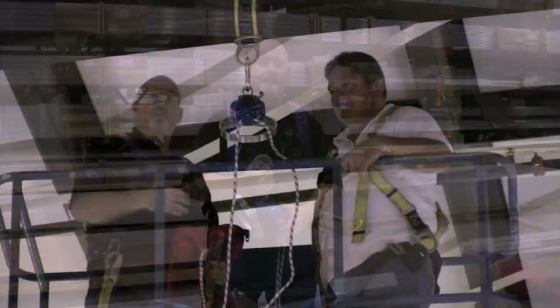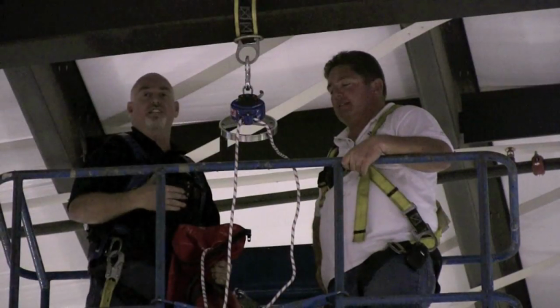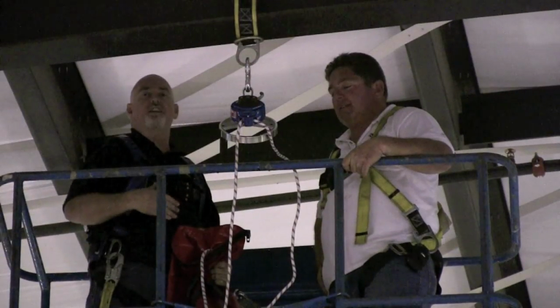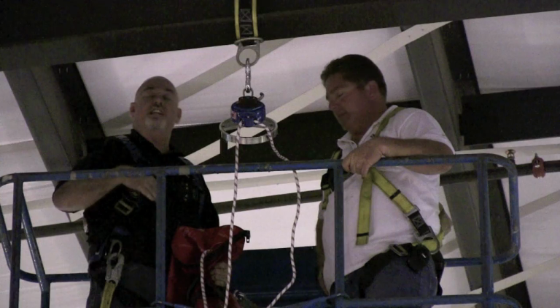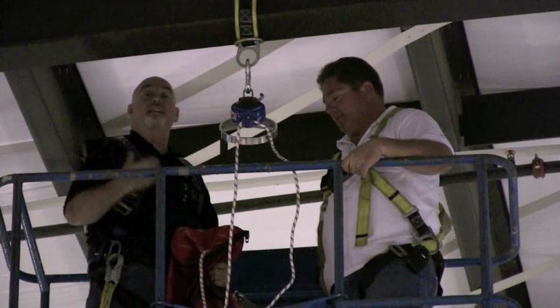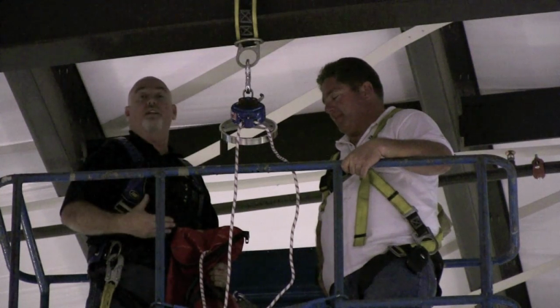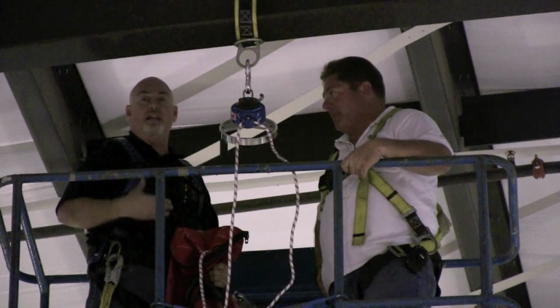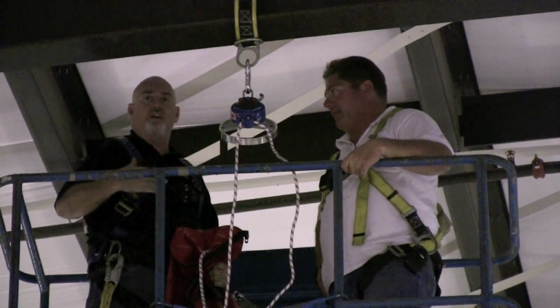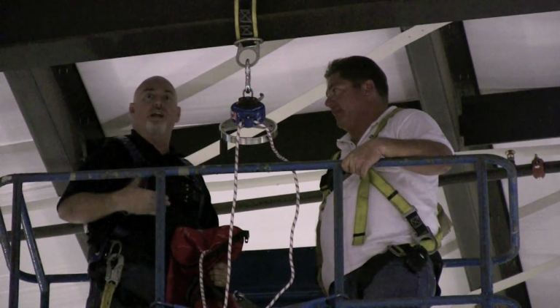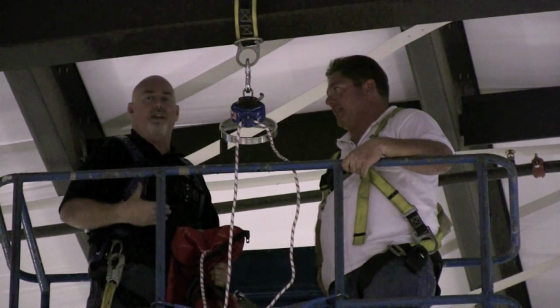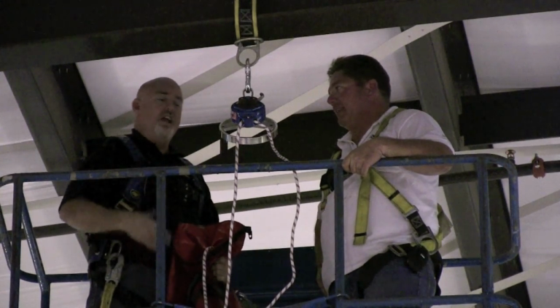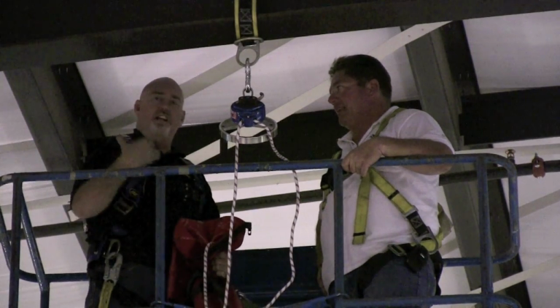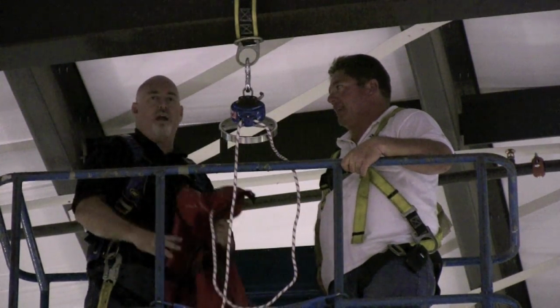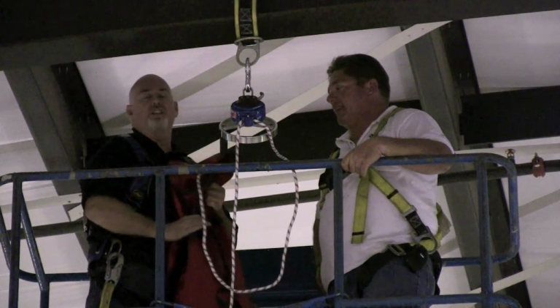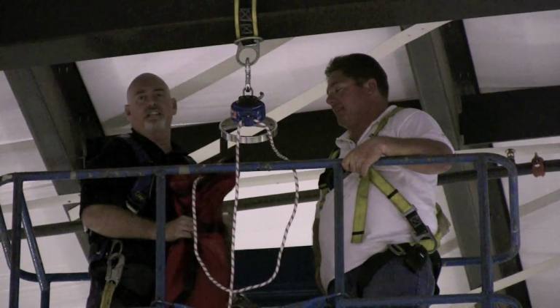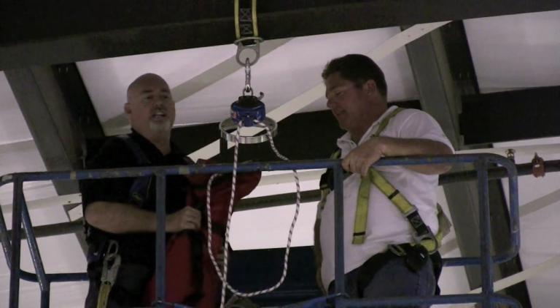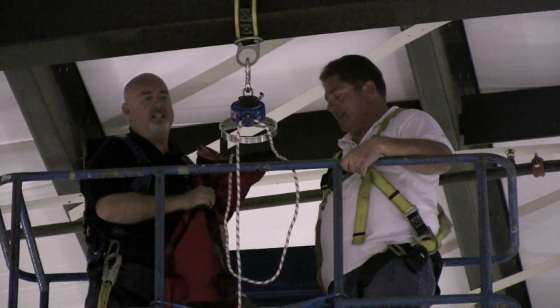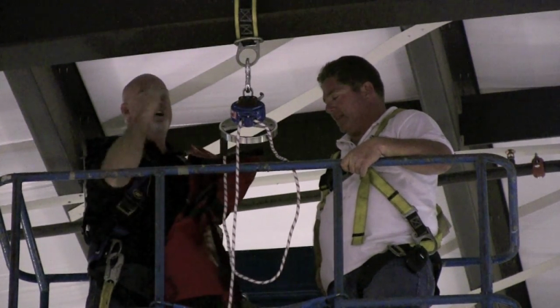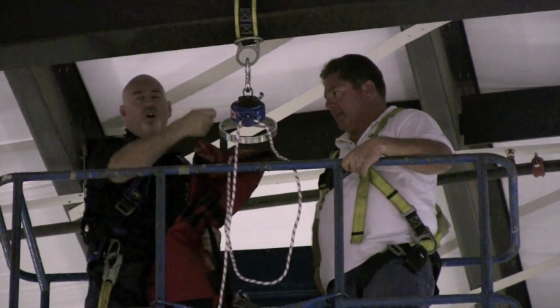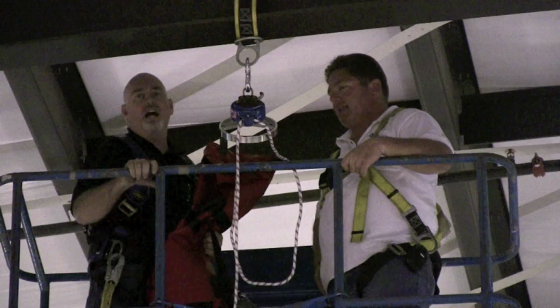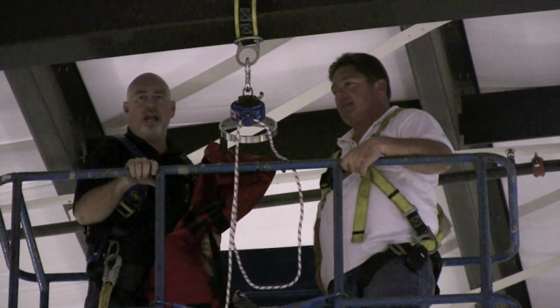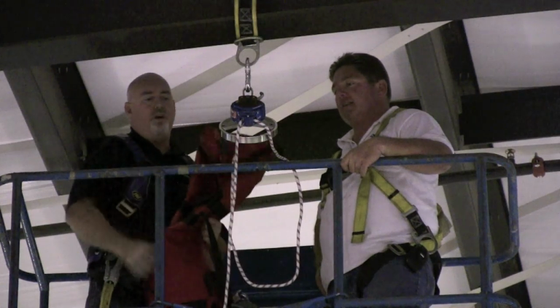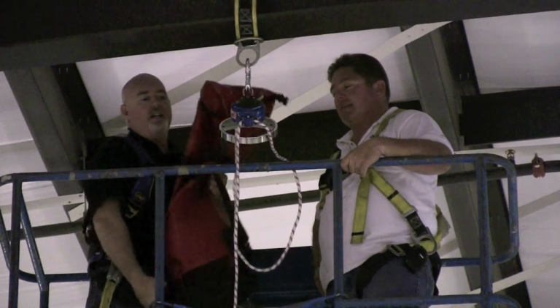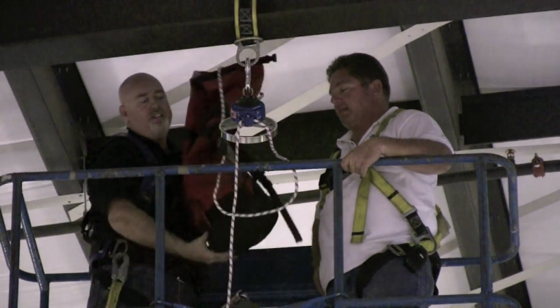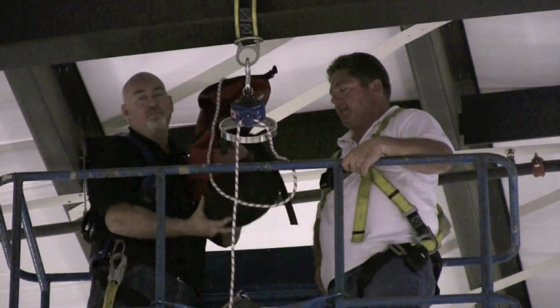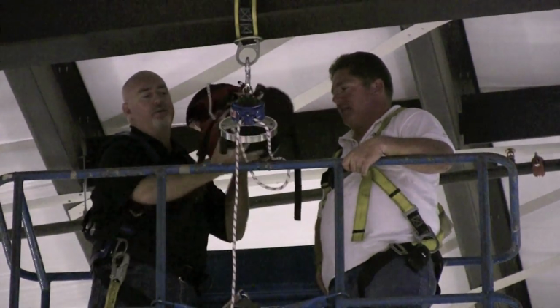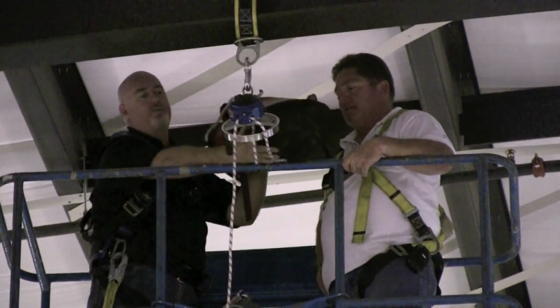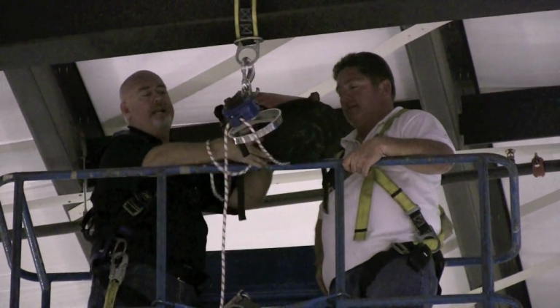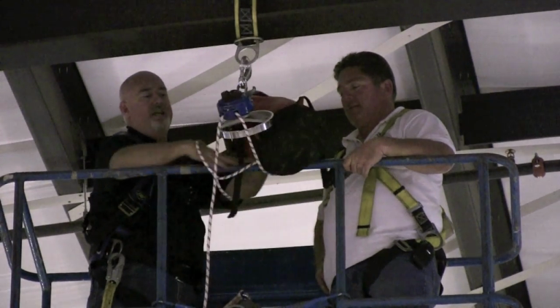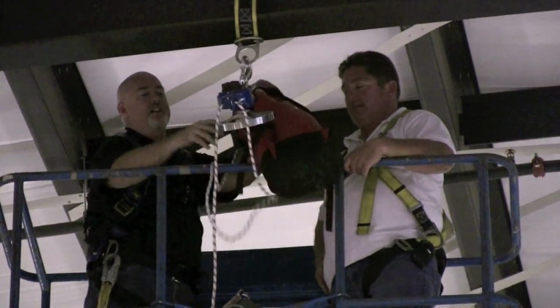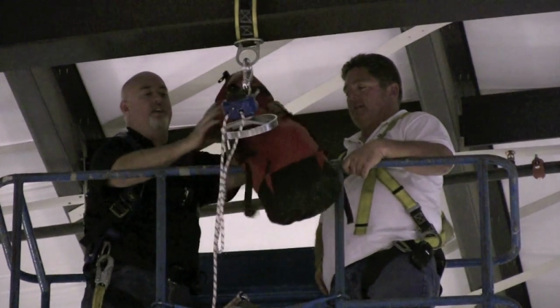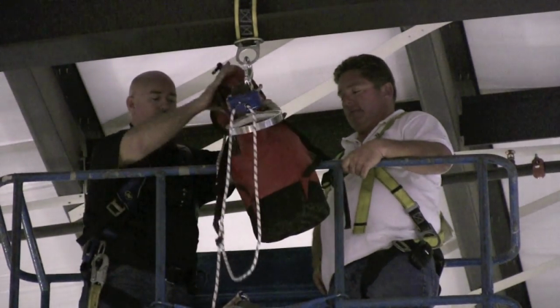If you're in a situation where you need to get down in a very quick manner, you're going to break out your CRD device, hook it onto an anchor point, take your bag with all the rope in it, and let her go.